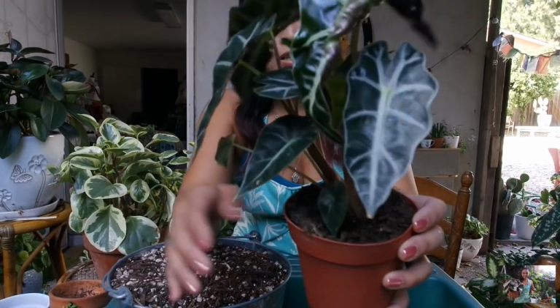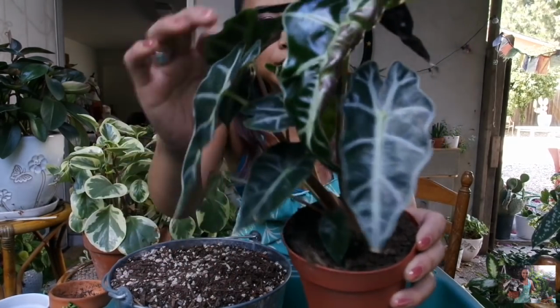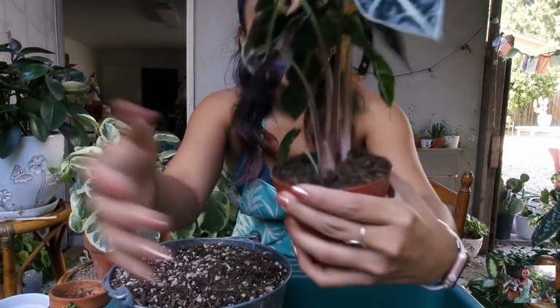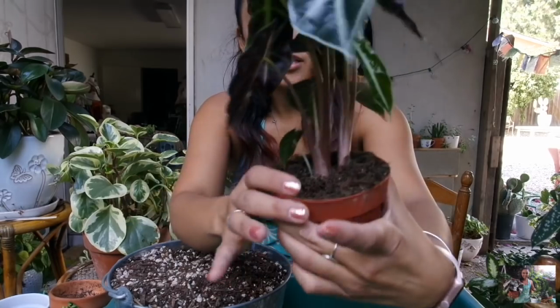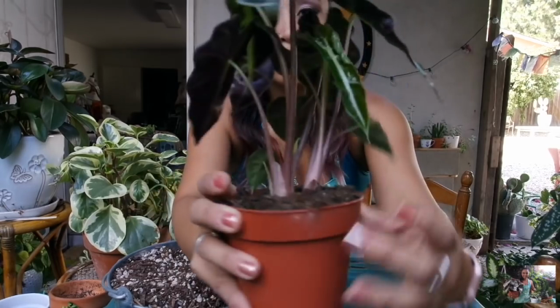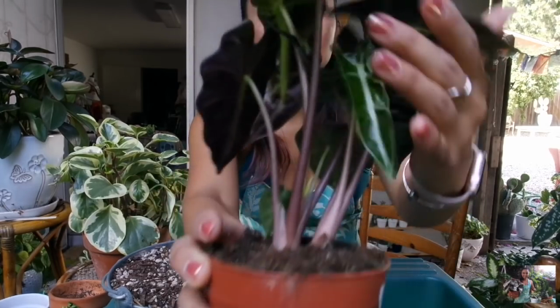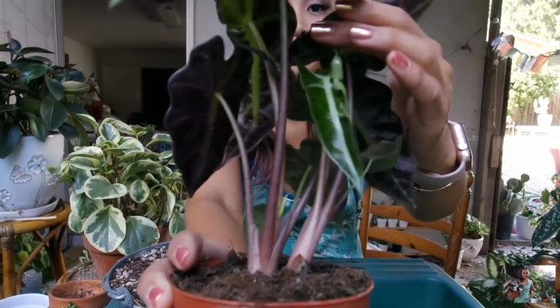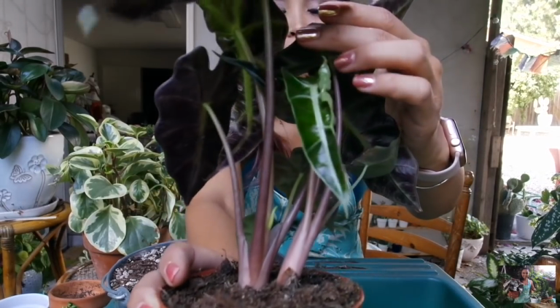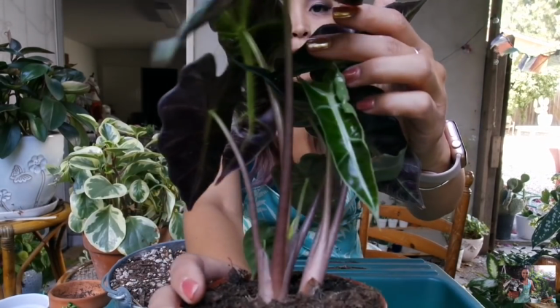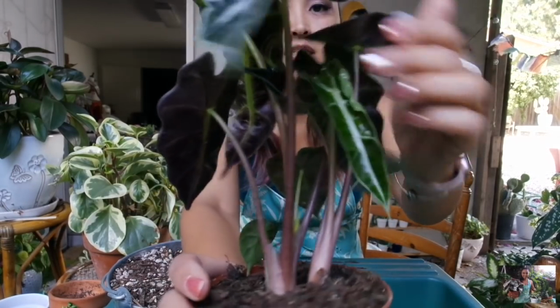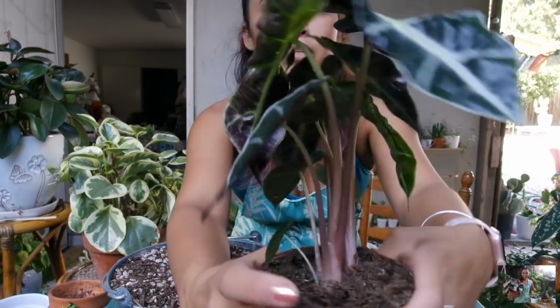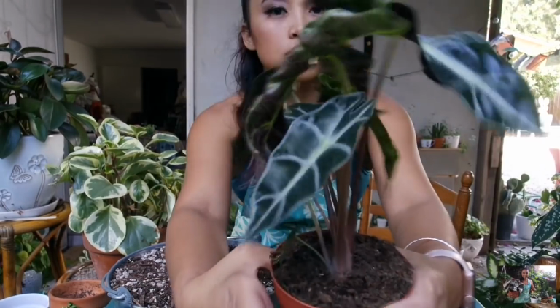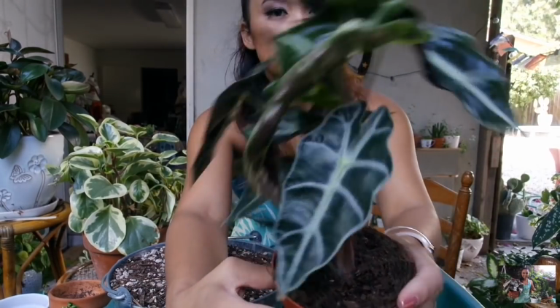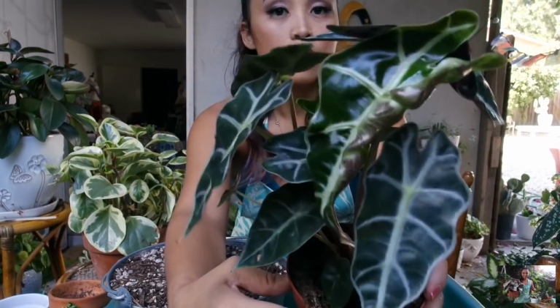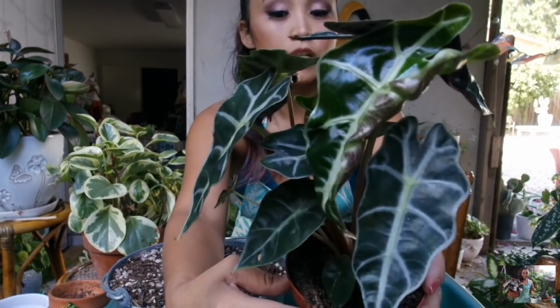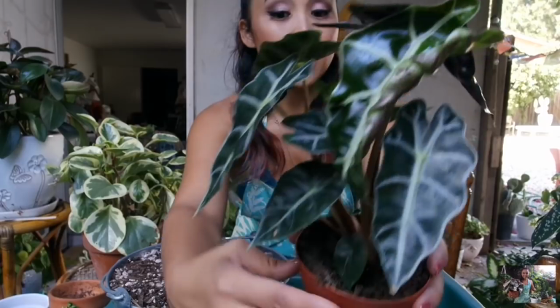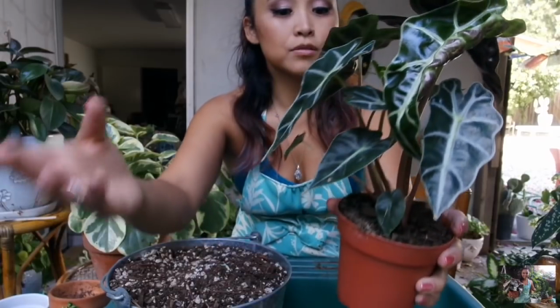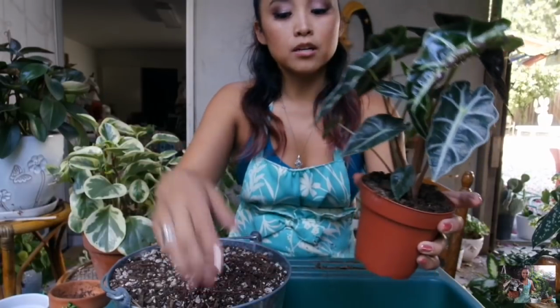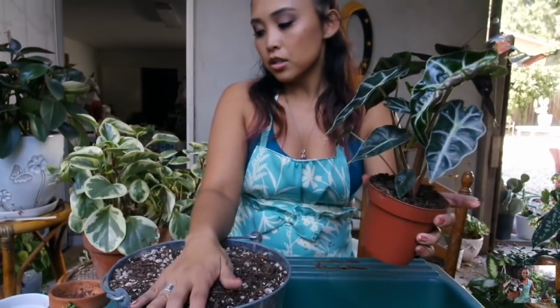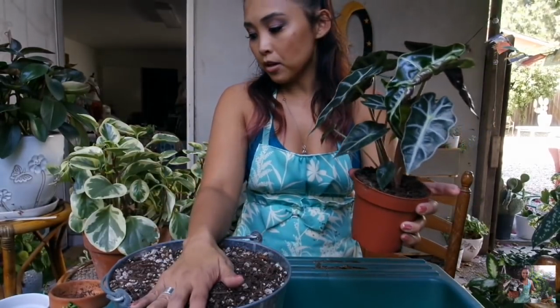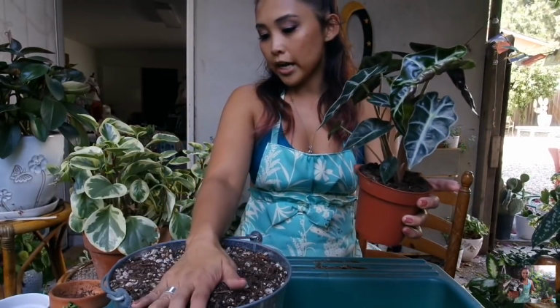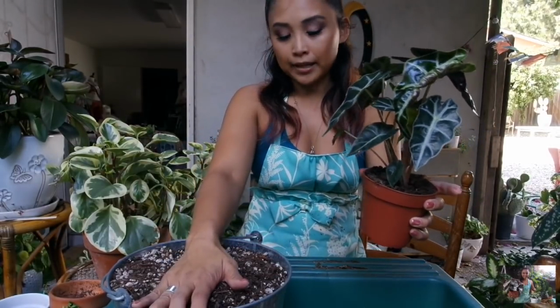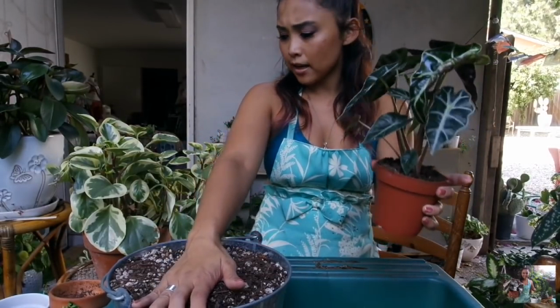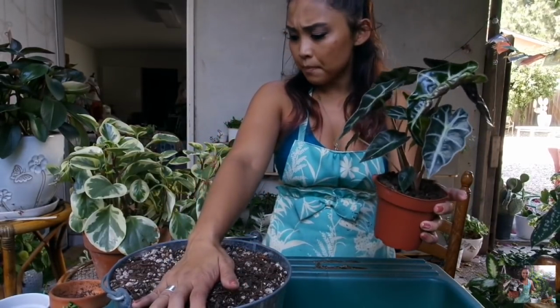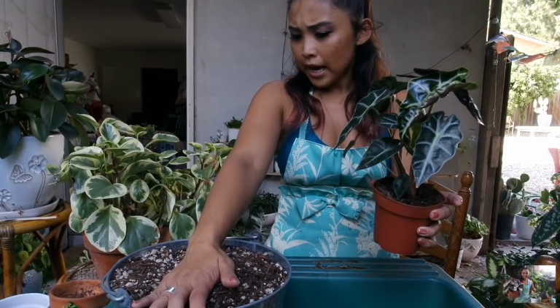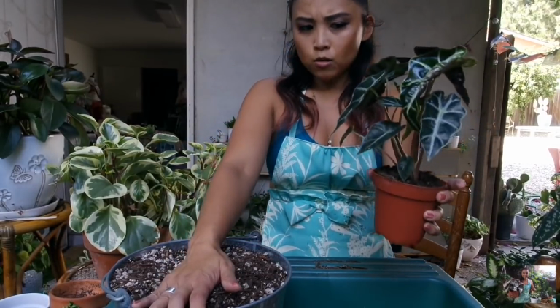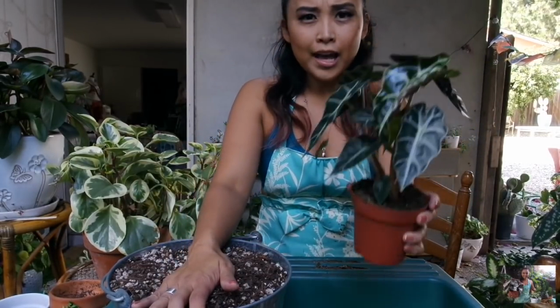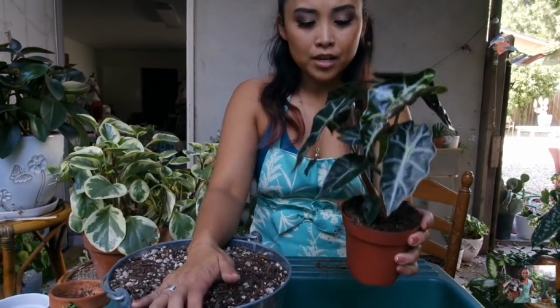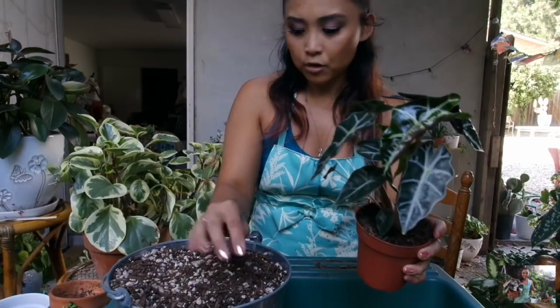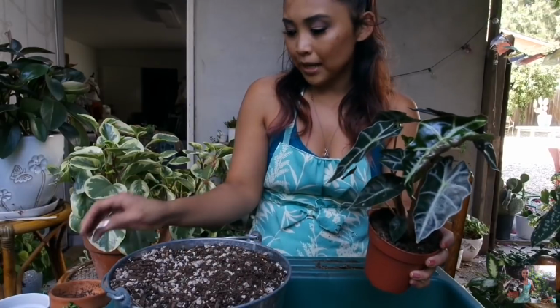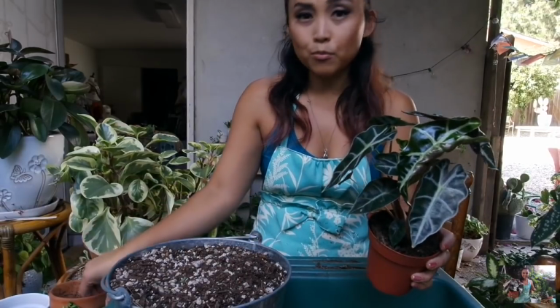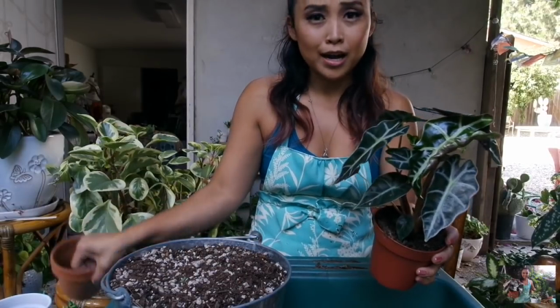As you can see, there is new growth here. I picked this up for $10, which I think was an absolute steal. So I'm going to go ahead and plant this up right now.